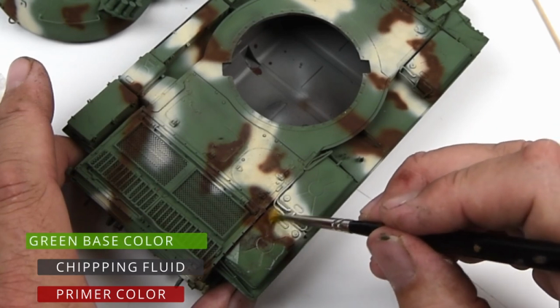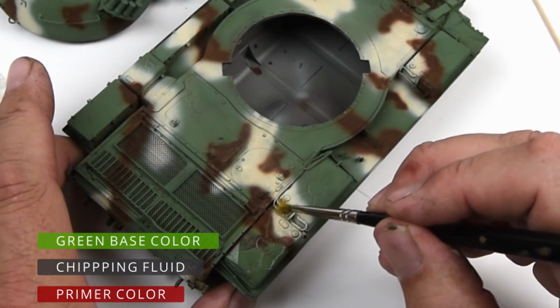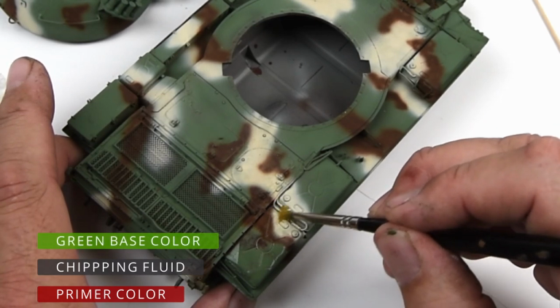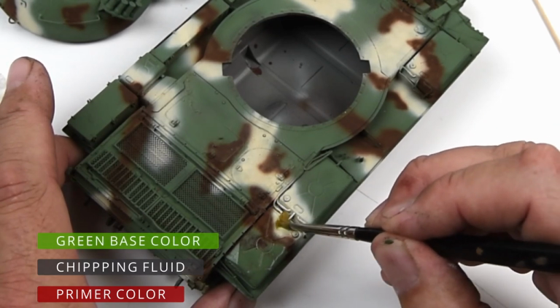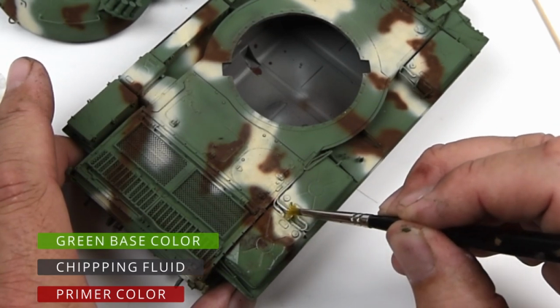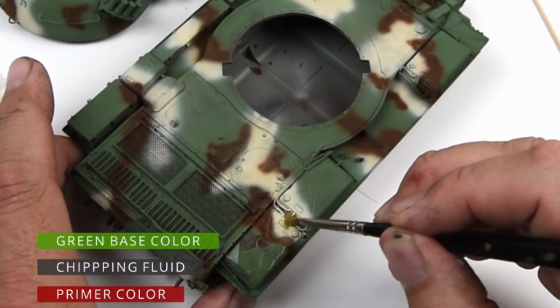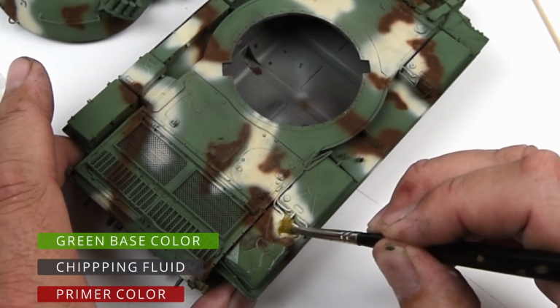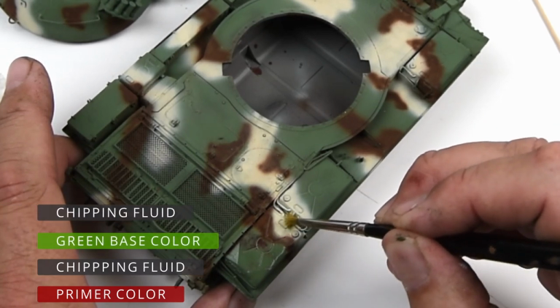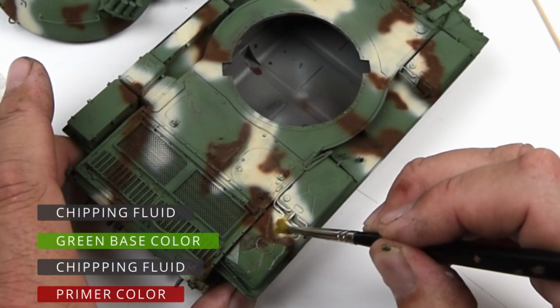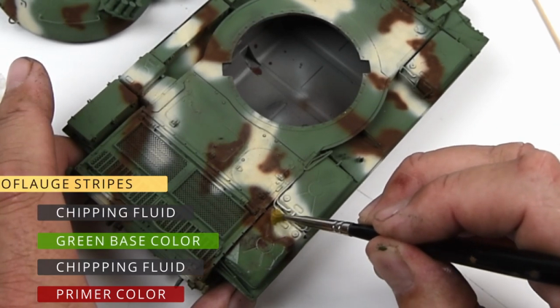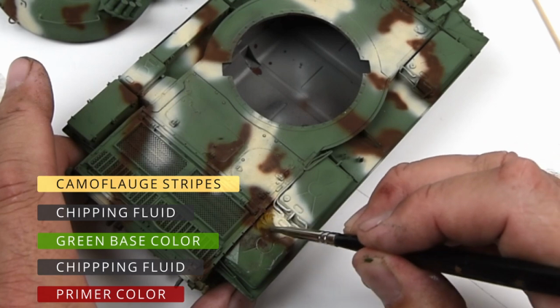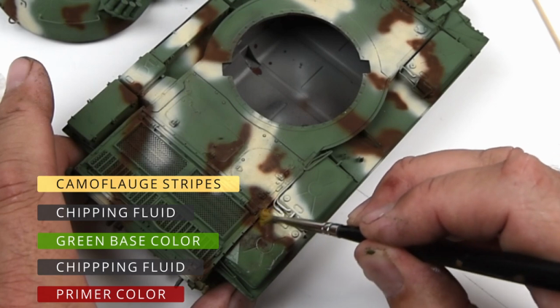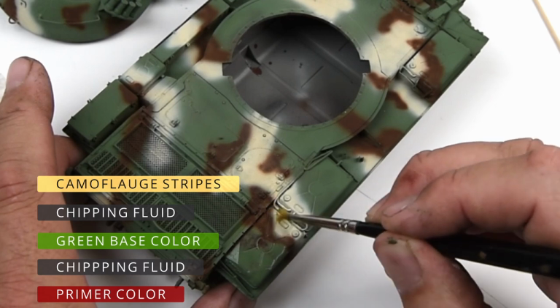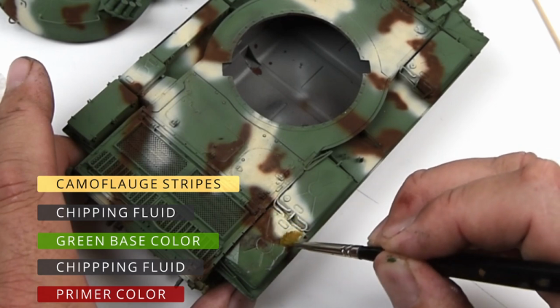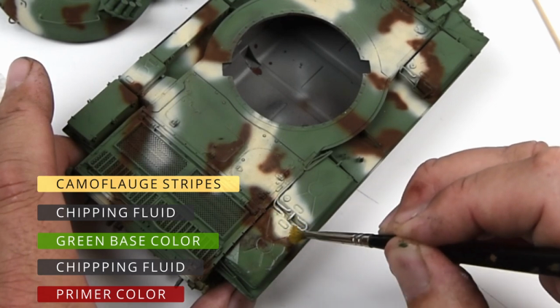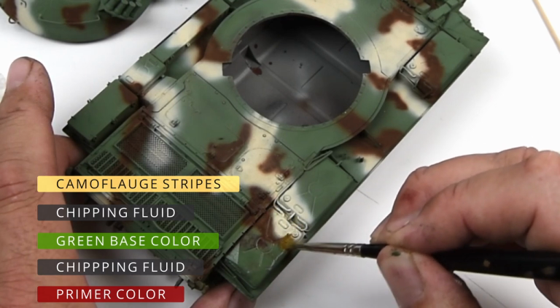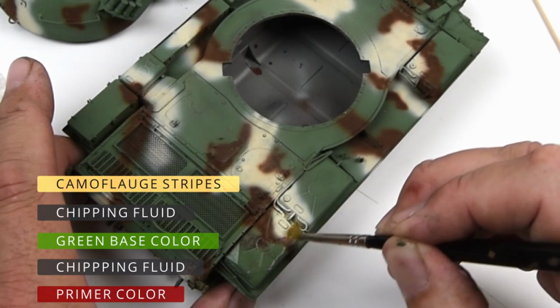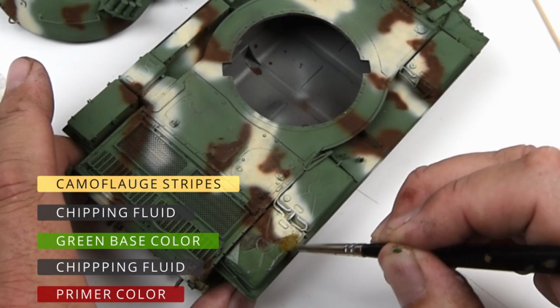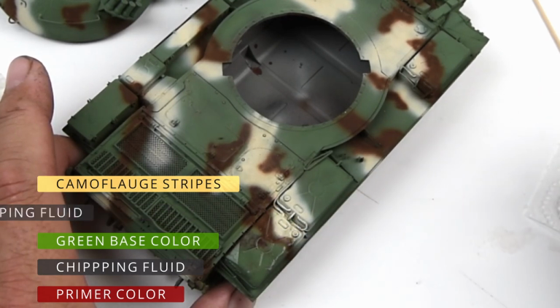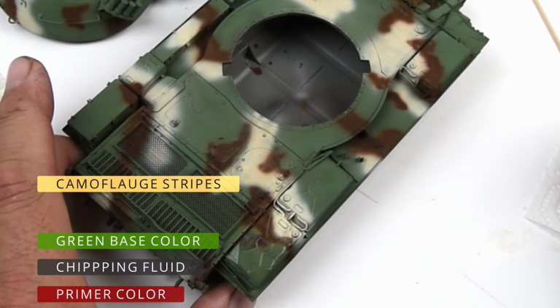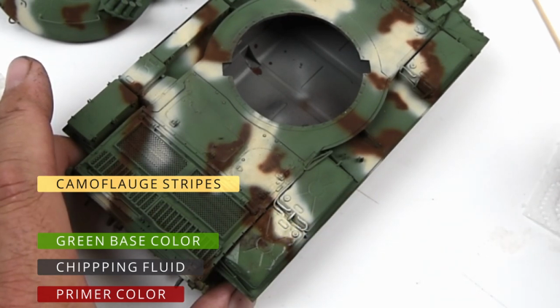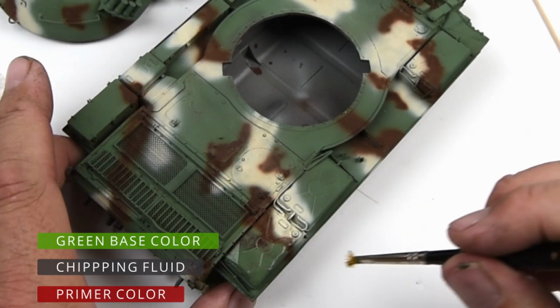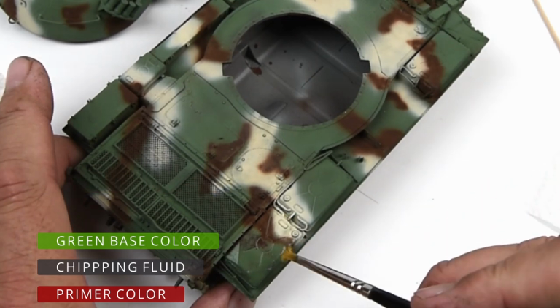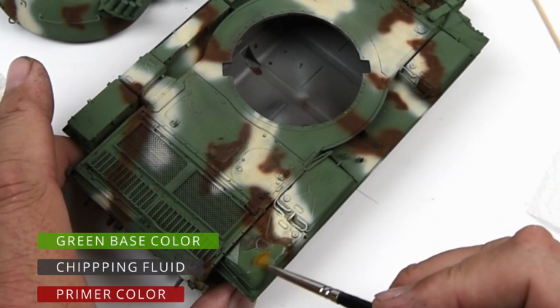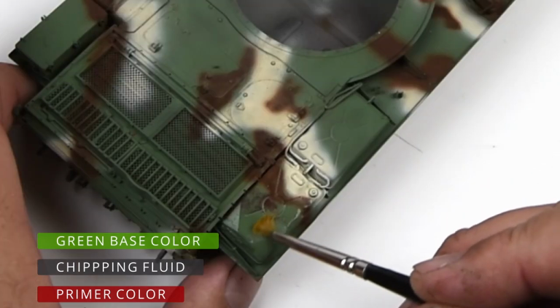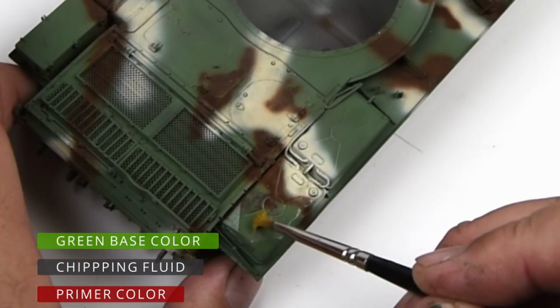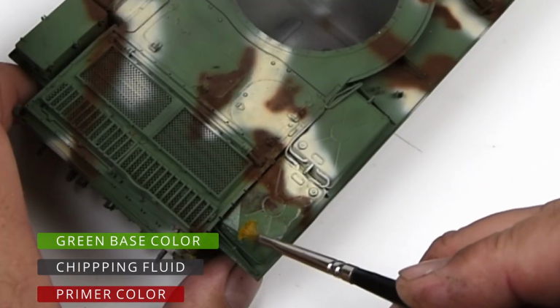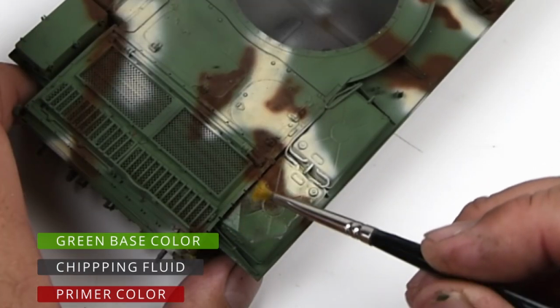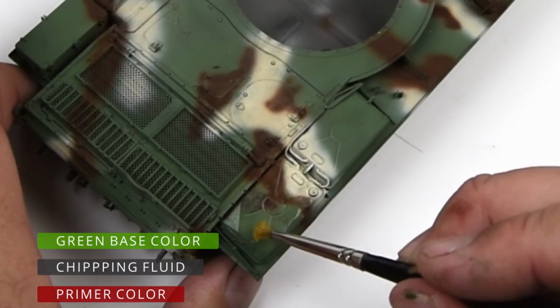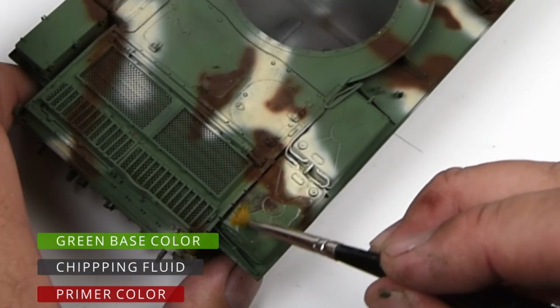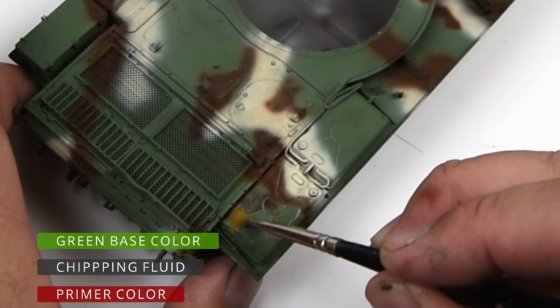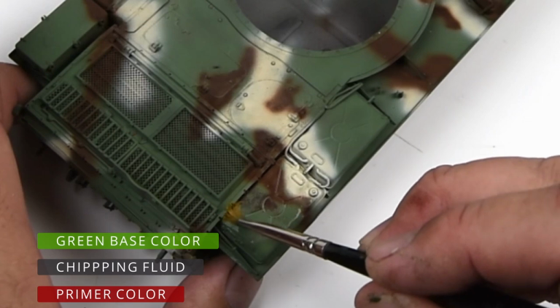Over that layer of chipping fluid I added the base green color. The trick is that the layer of chipping fluid — or hairspray — is water soluble. So now you have a layer of paint, a layer of water-soluble product, and then another layer of paint.